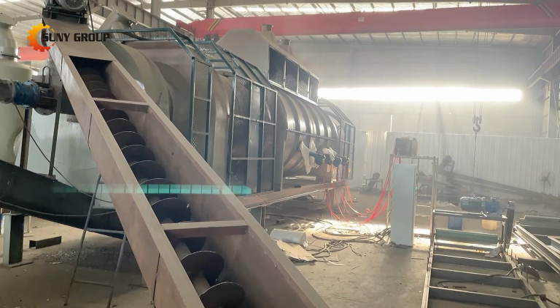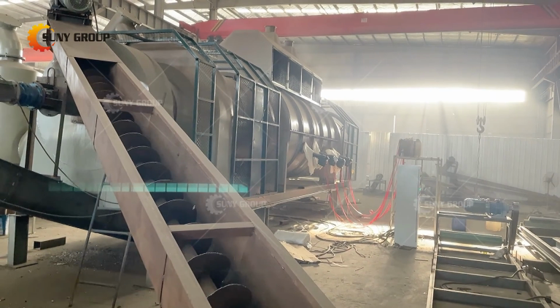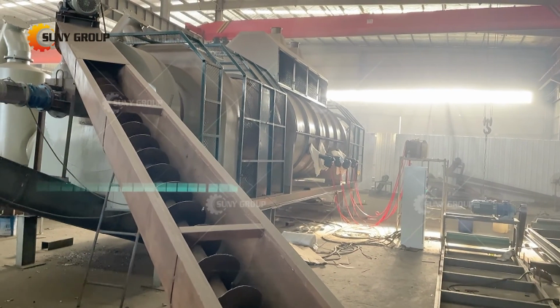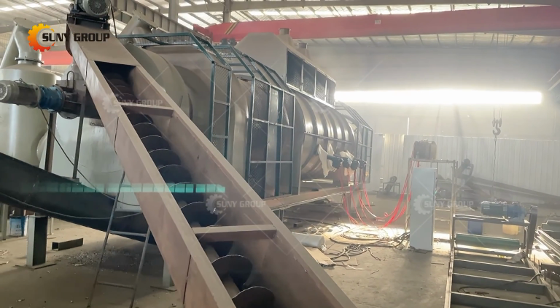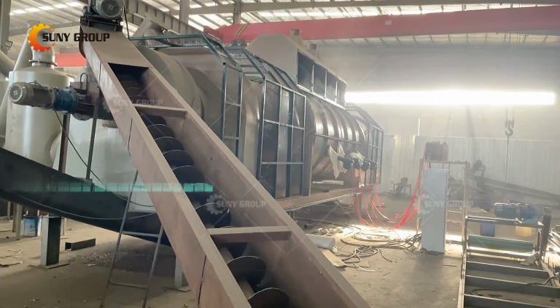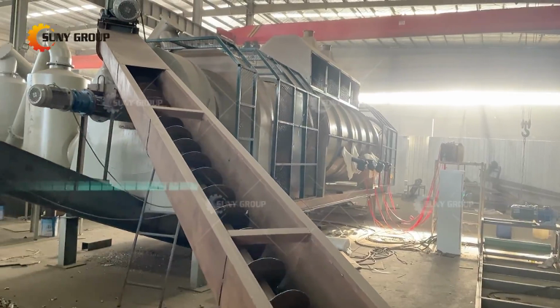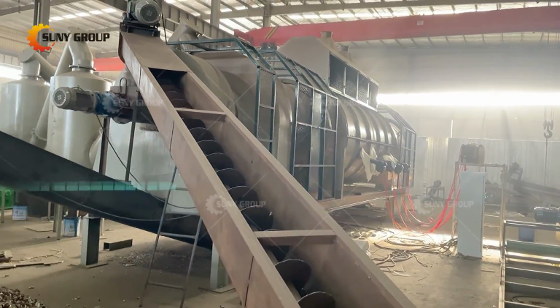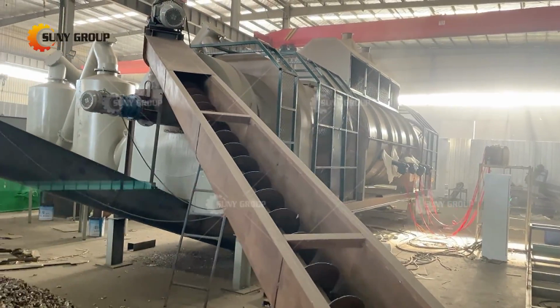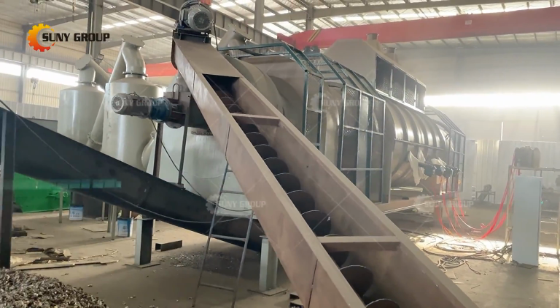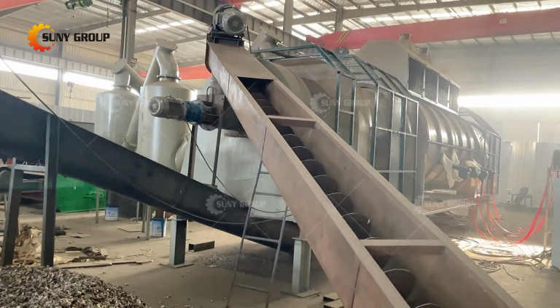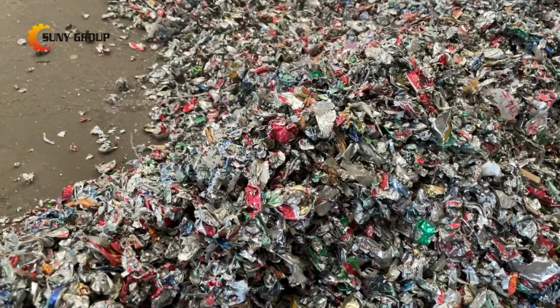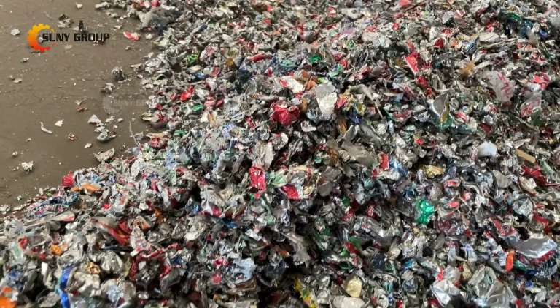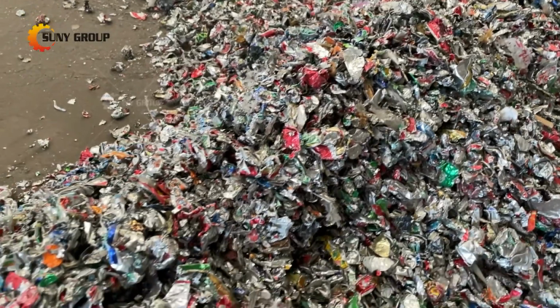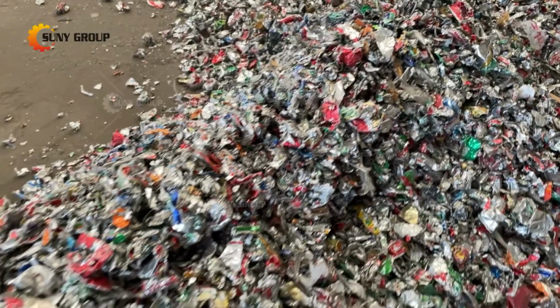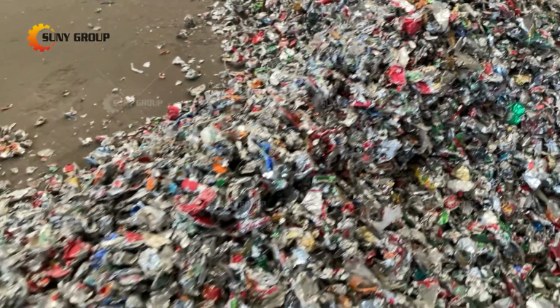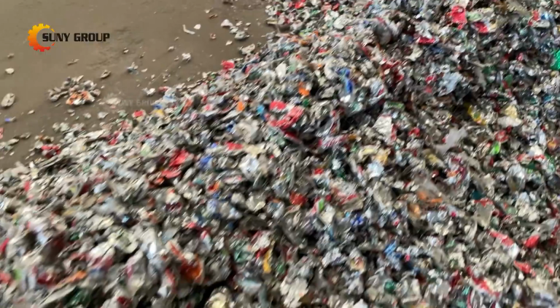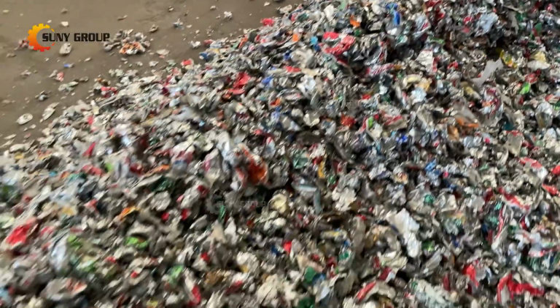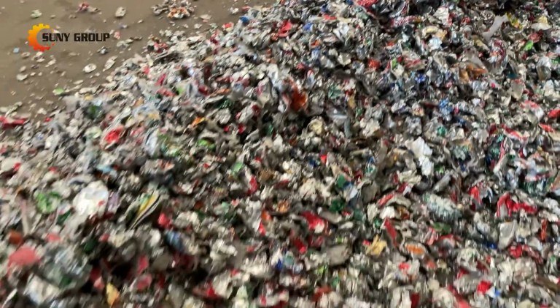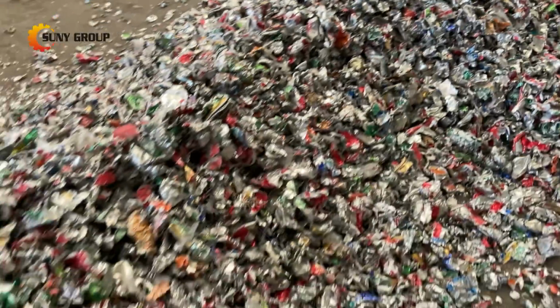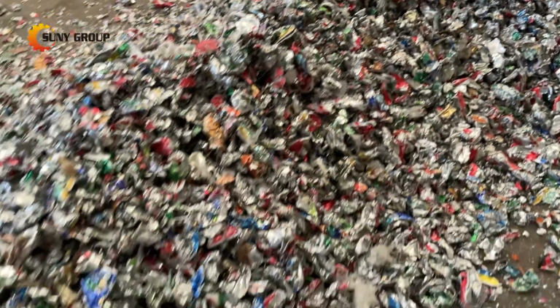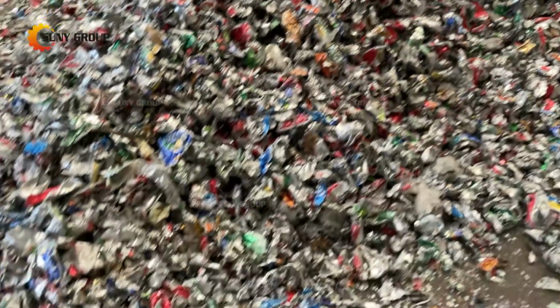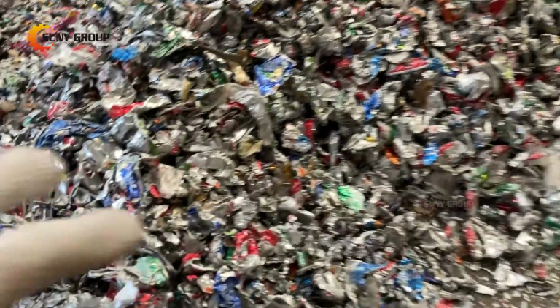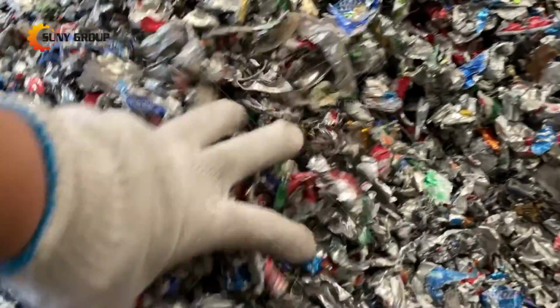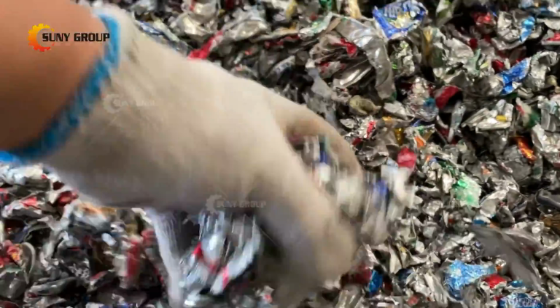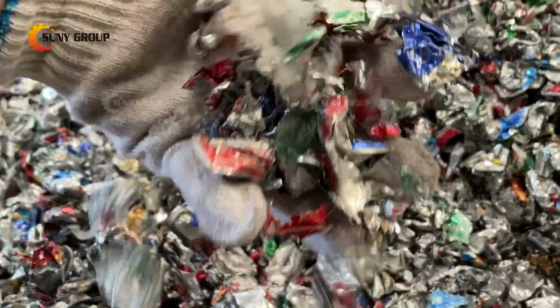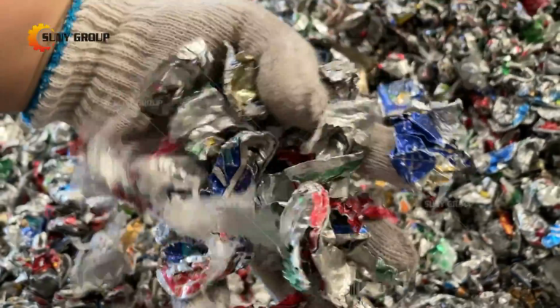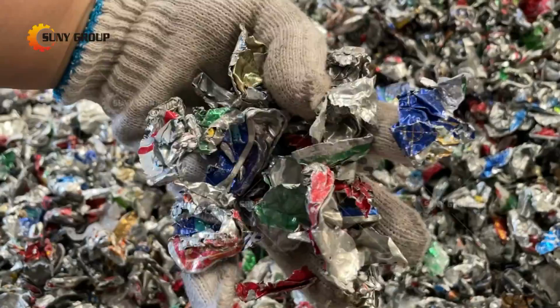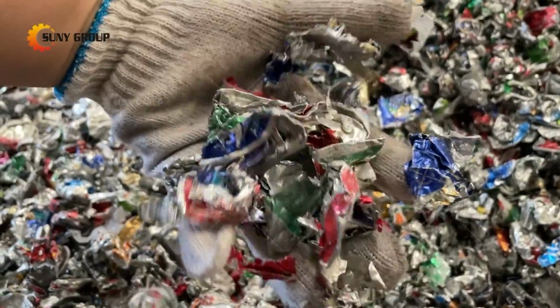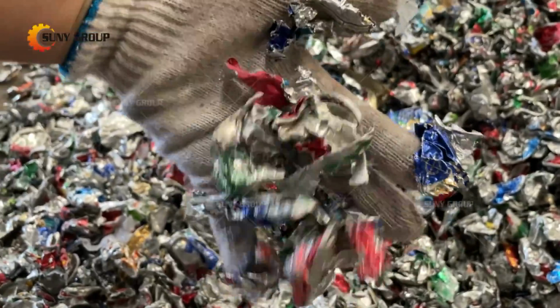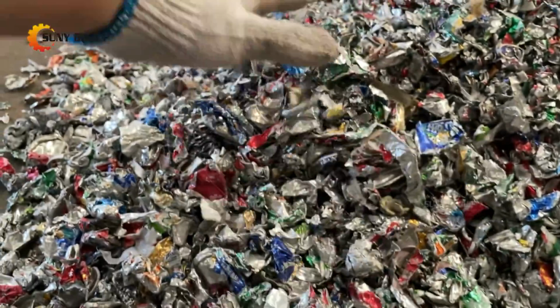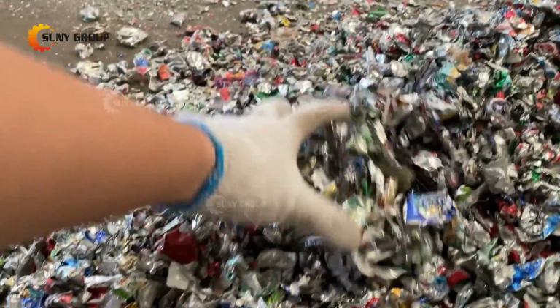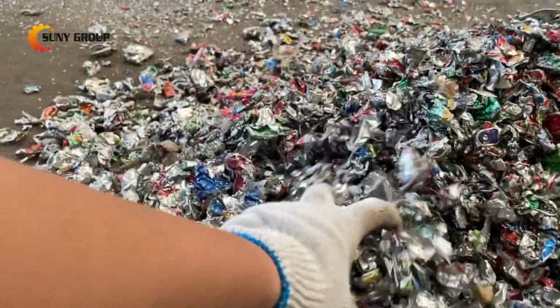Pyrolysis paint stripping furnace, also called plastic stripping furnace or degreasing furnace, is a special large-scale continuous production equipment for professionally removing paint, coating, plastic coating, paint and oil stains on the surface of metal originals.